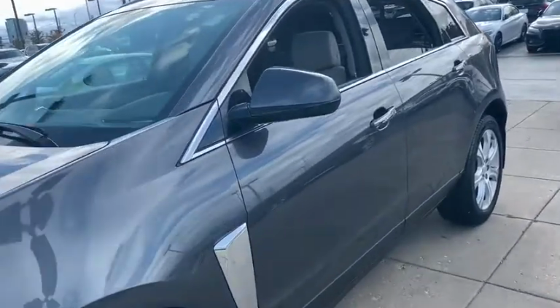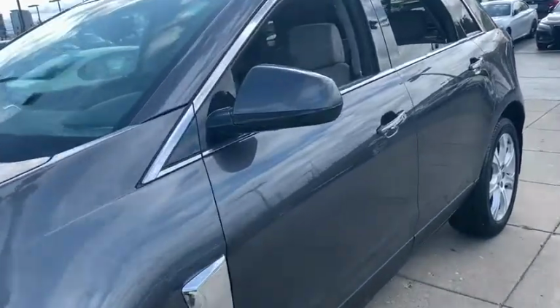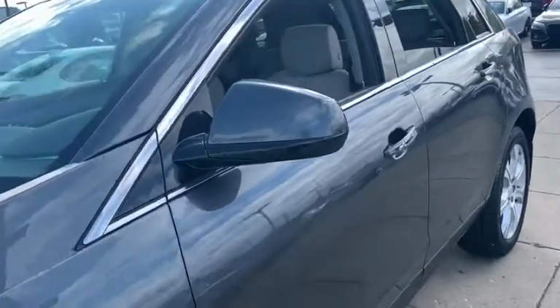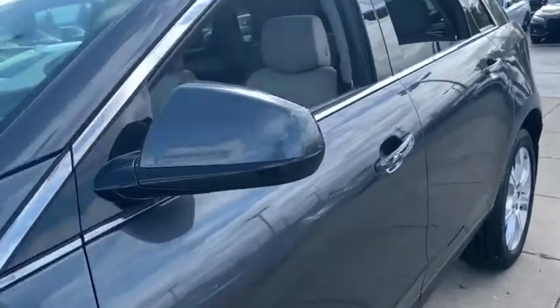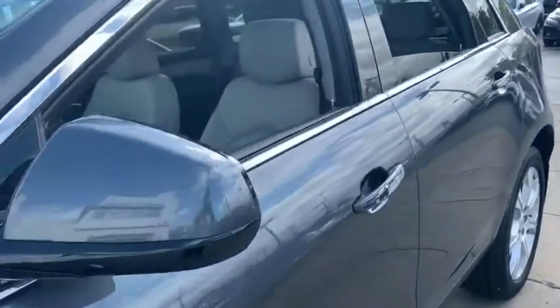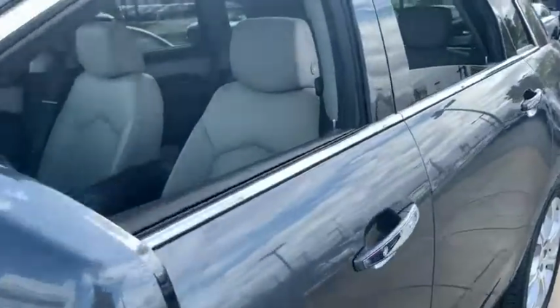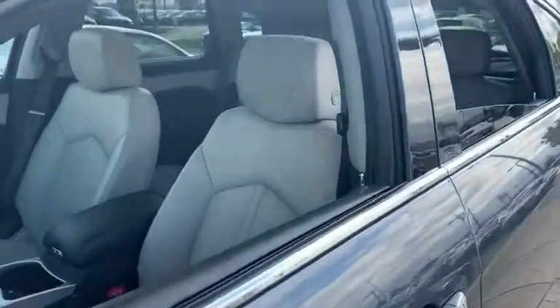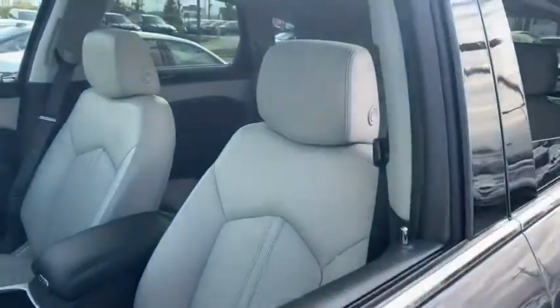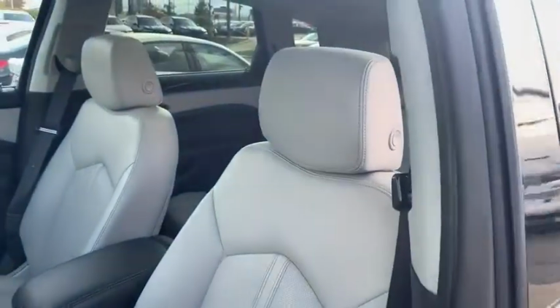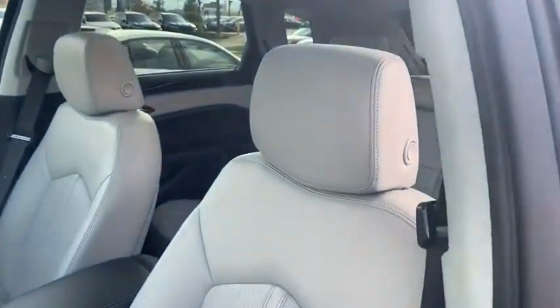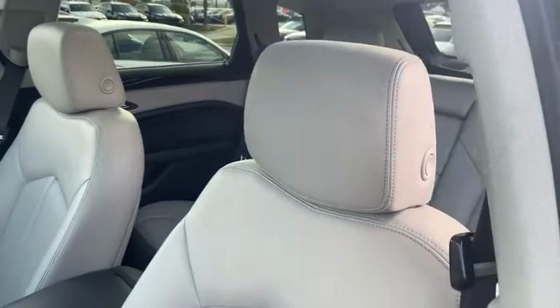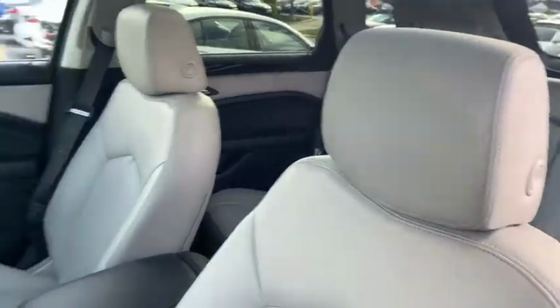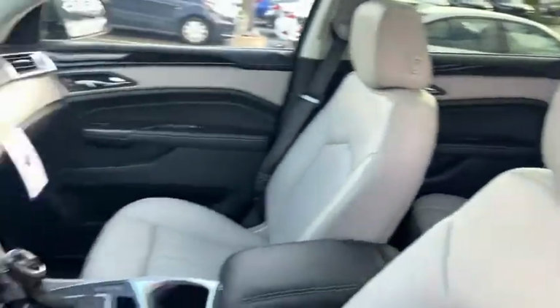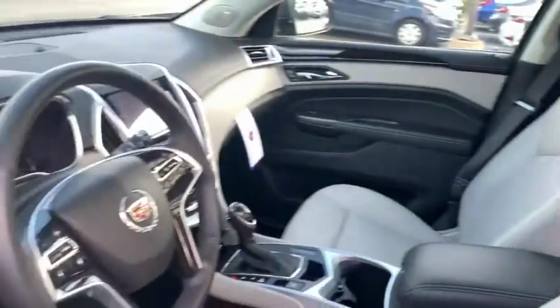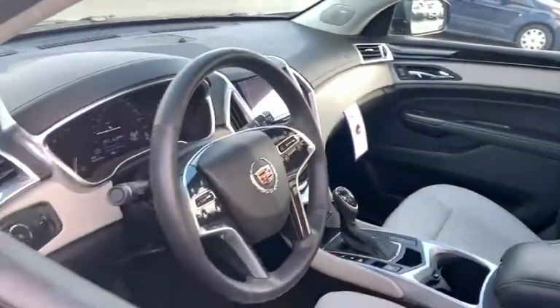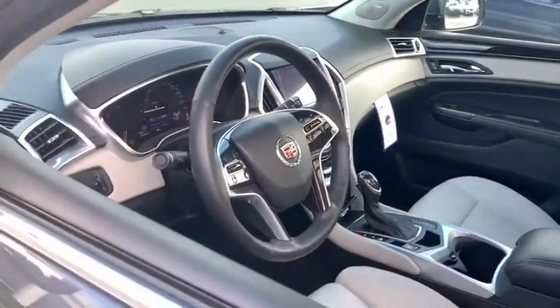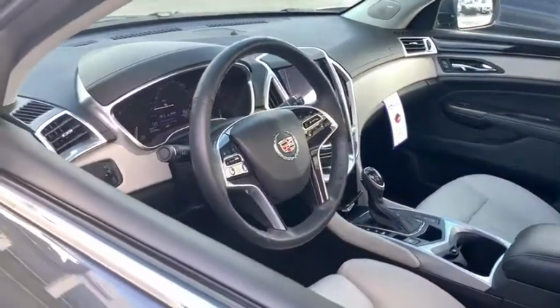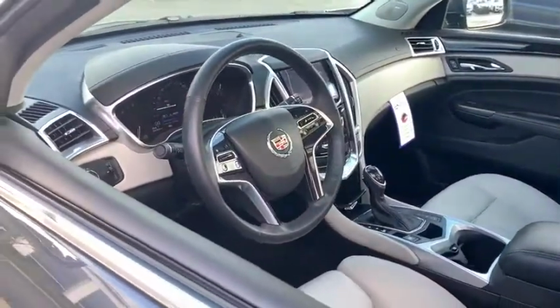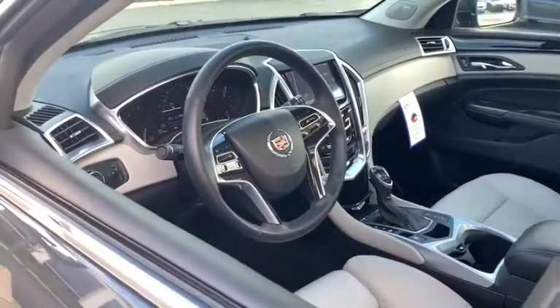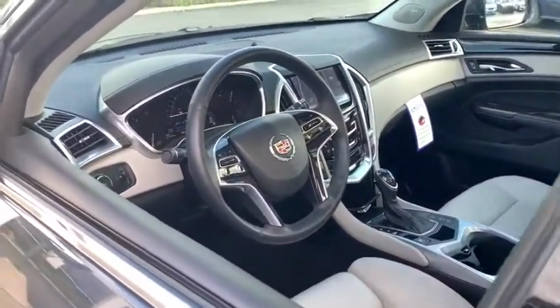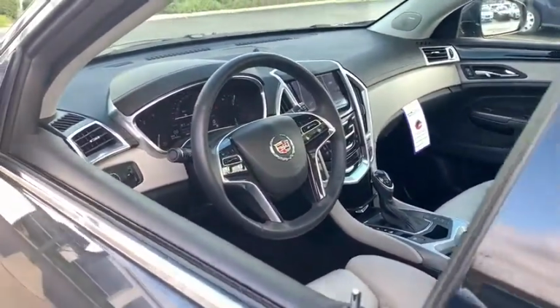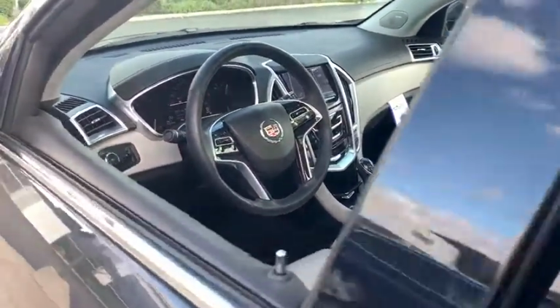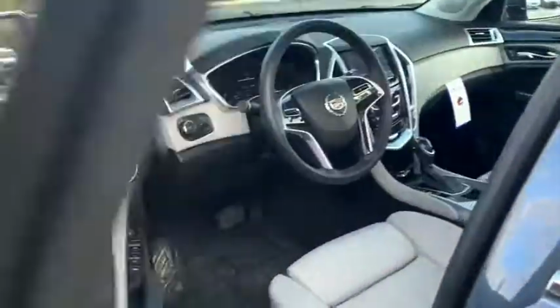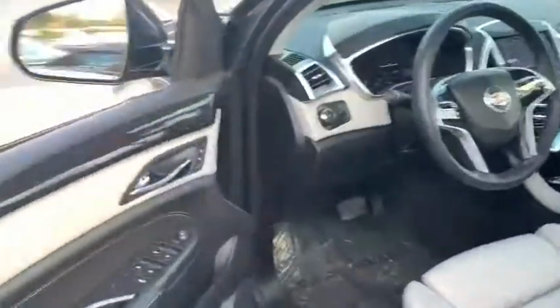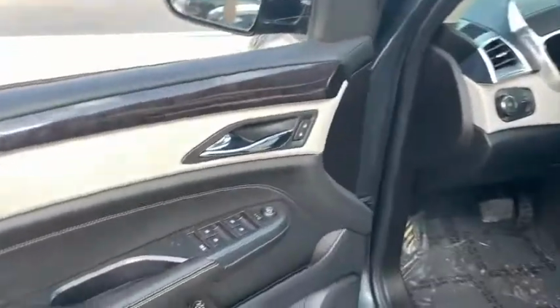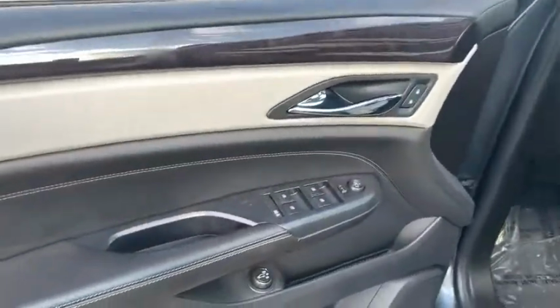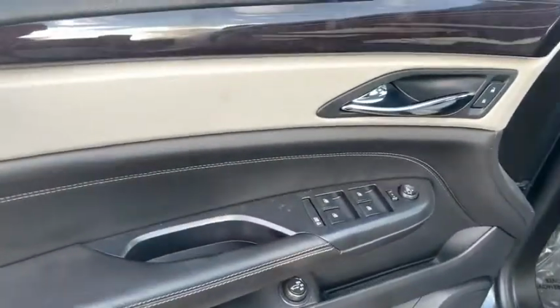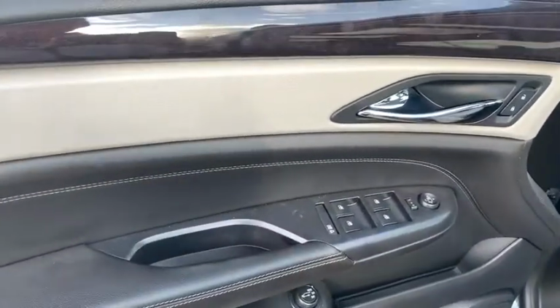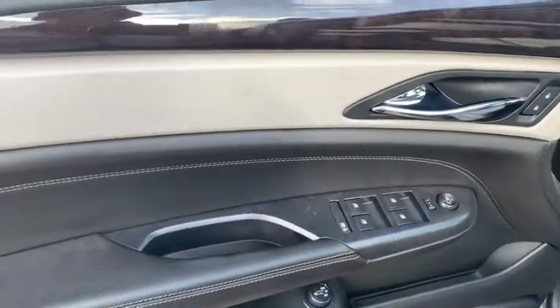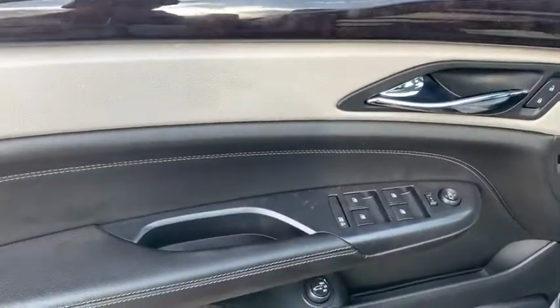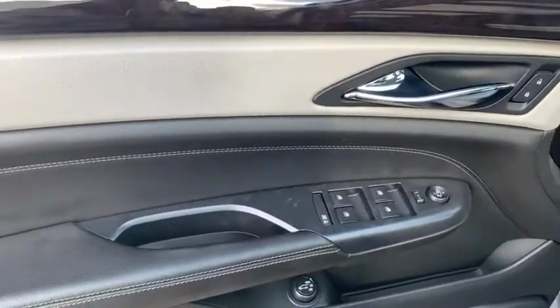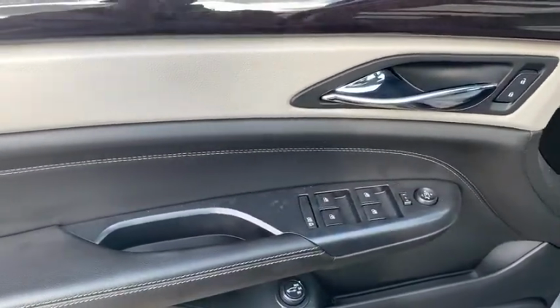Luxury lovers will delight in the new stylish, handcrafted cabin. And for technology lovers, the list of high-tech features is too long to list. This vehicle has less than 55,000 miles.